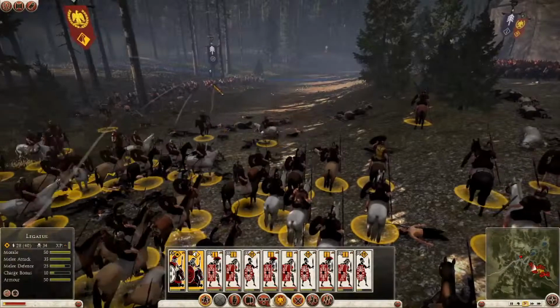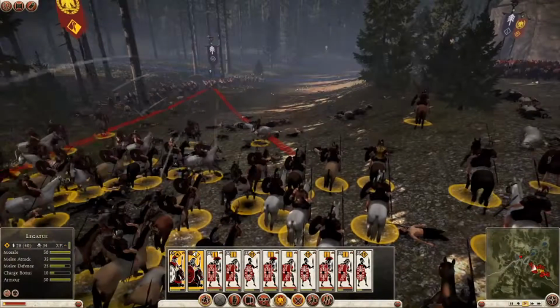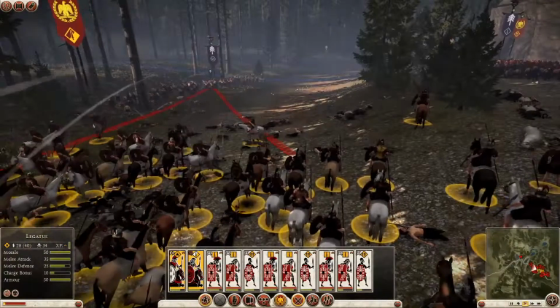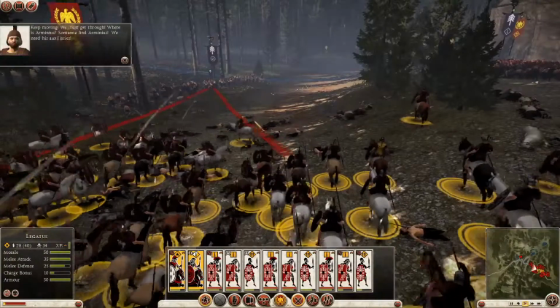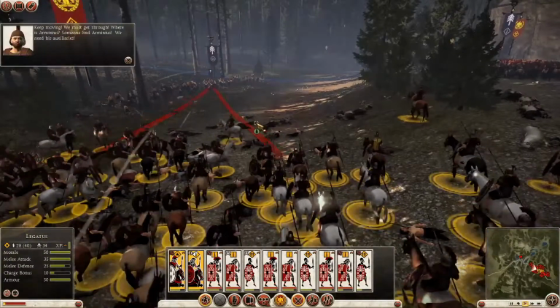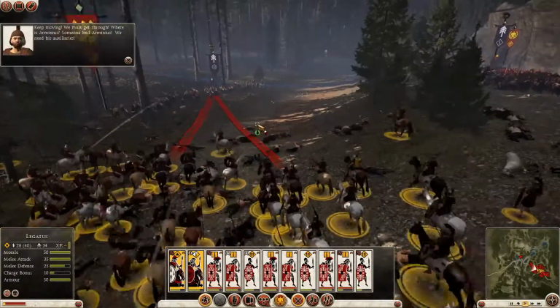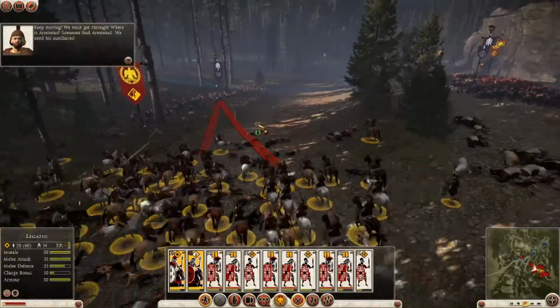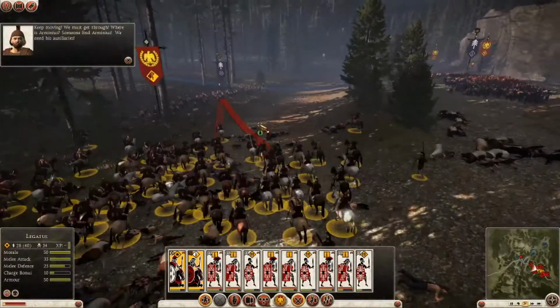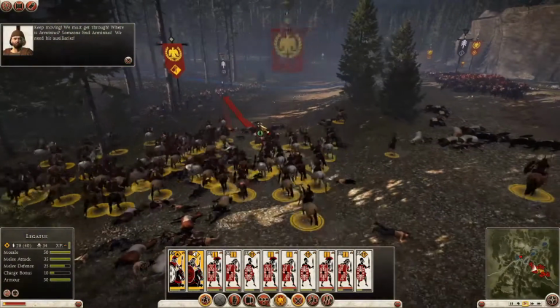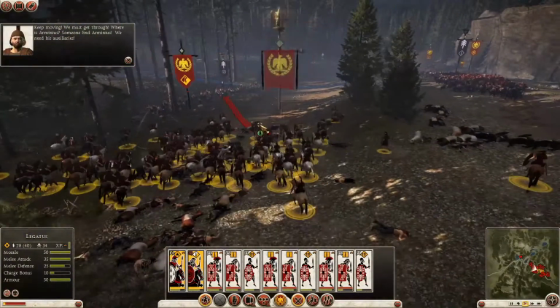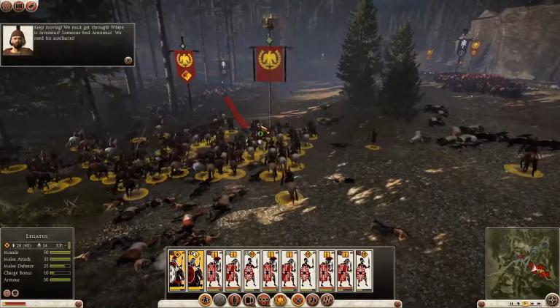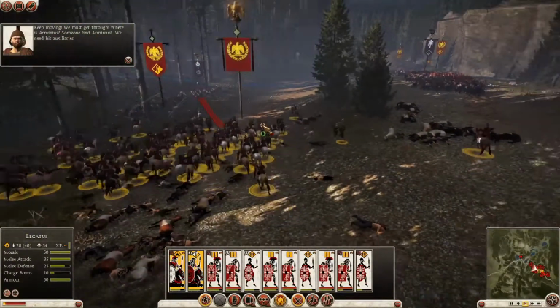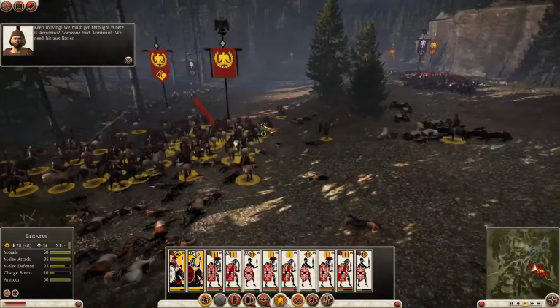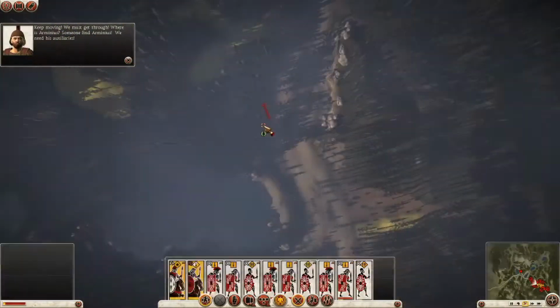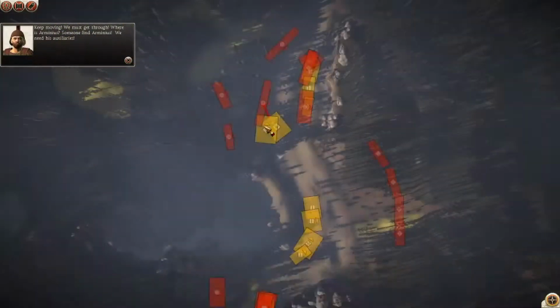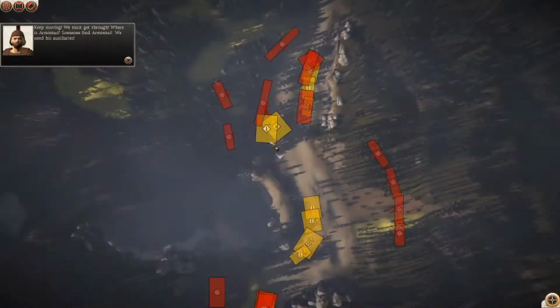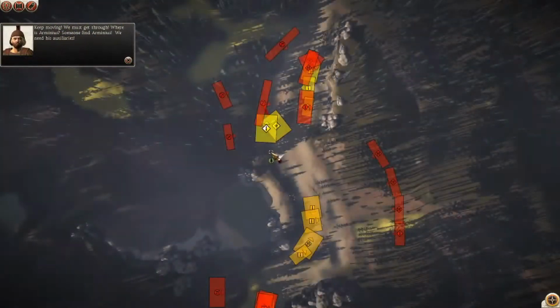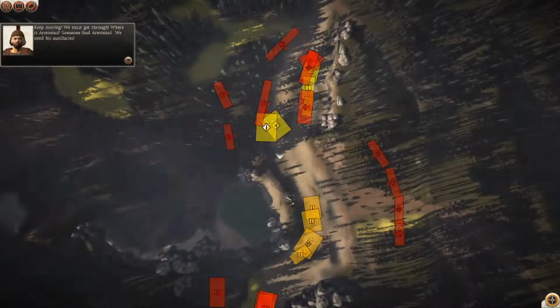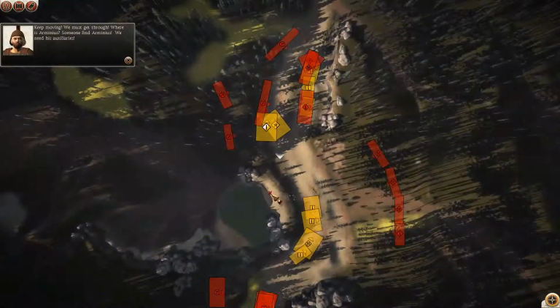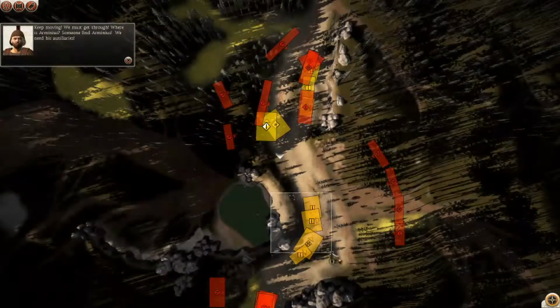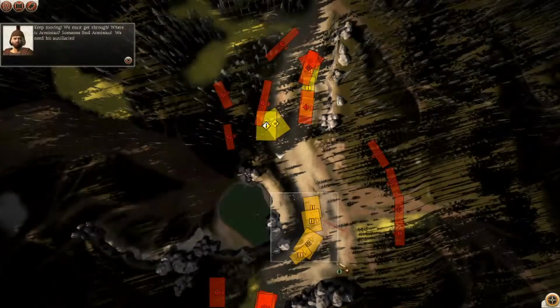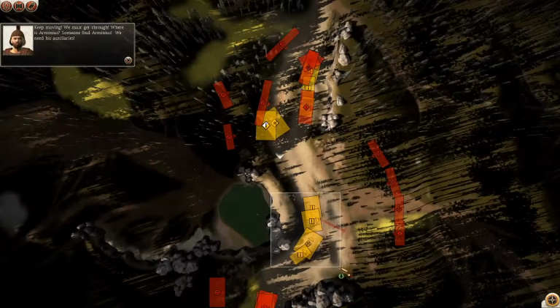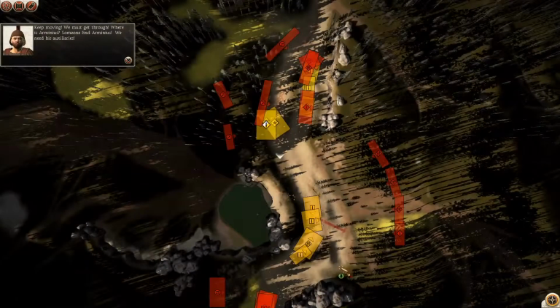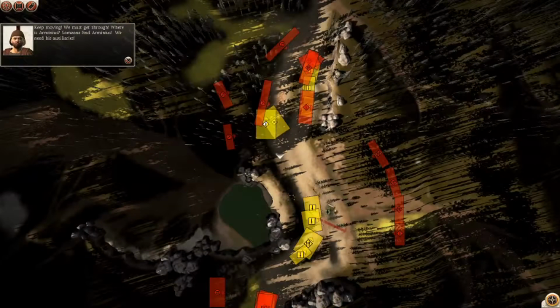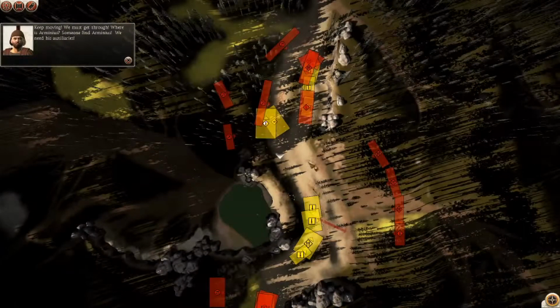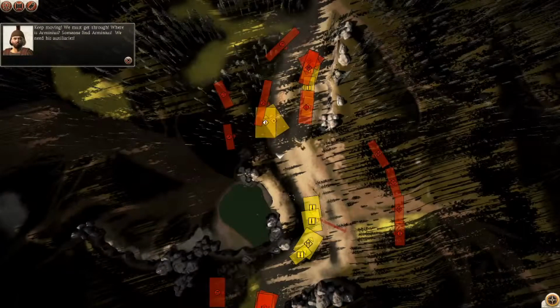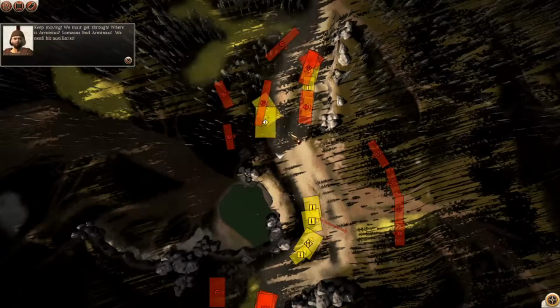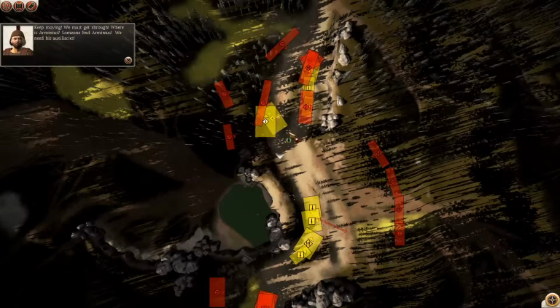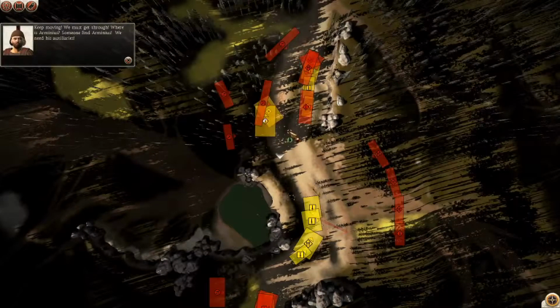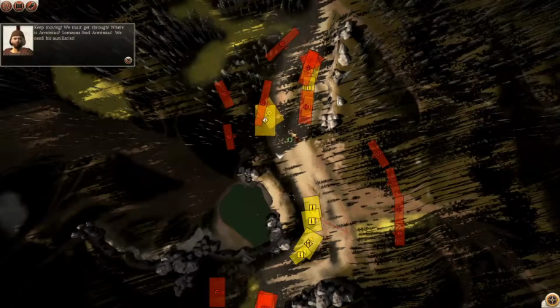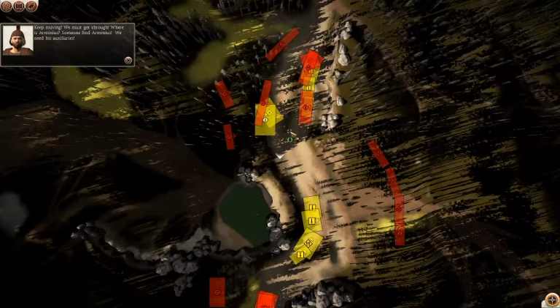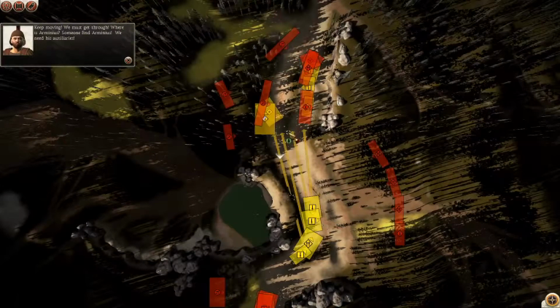The new tactical map lets us jump up to a kind of satellite view and see the whole battle at a glance. So we're going to grab these unengaged troops here and issue a move order to get them back in the game.